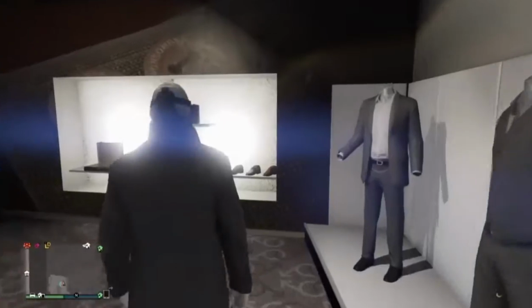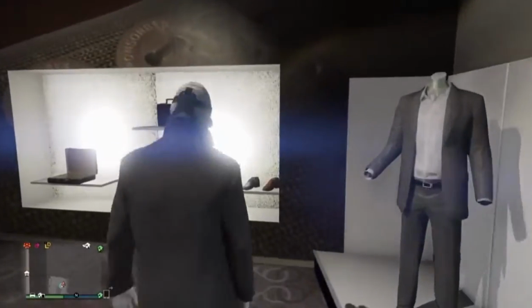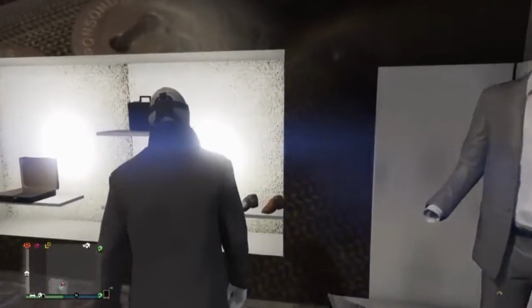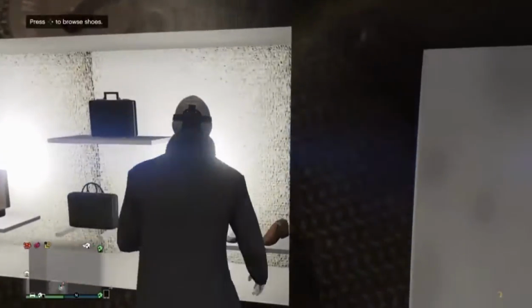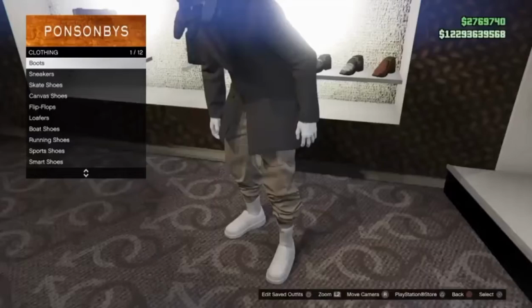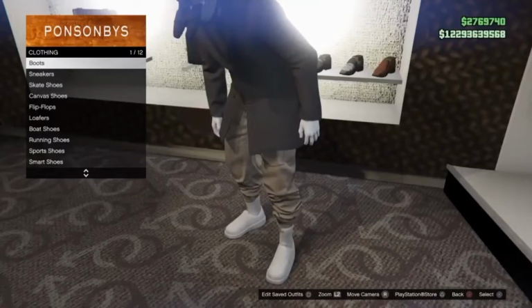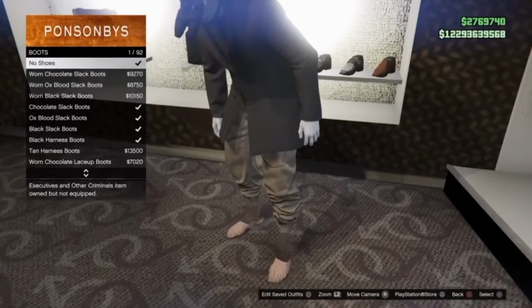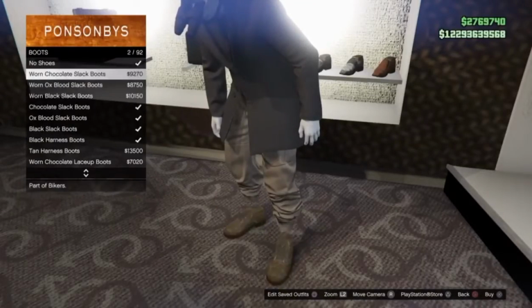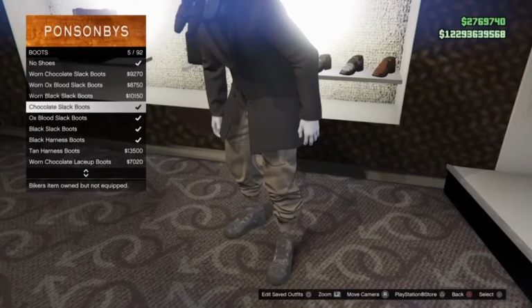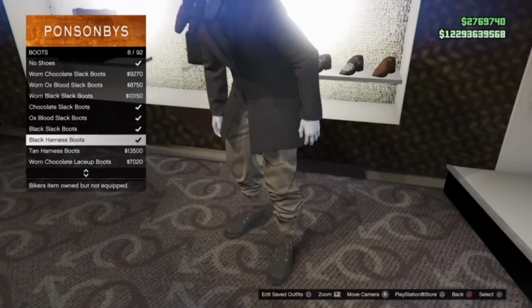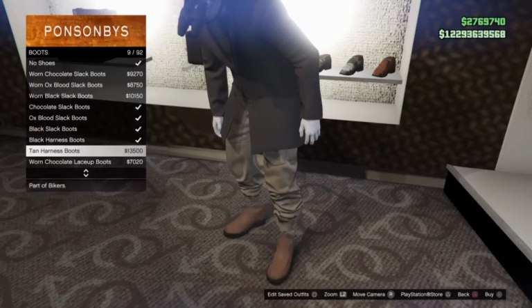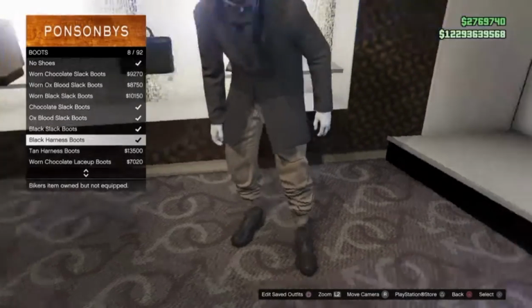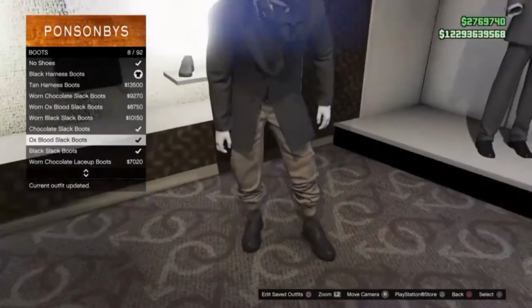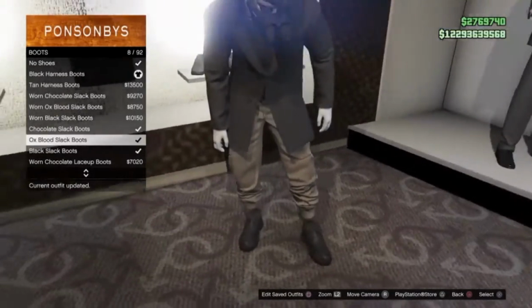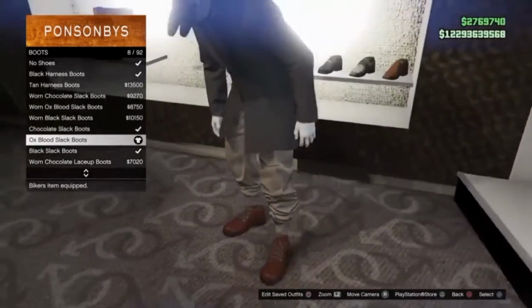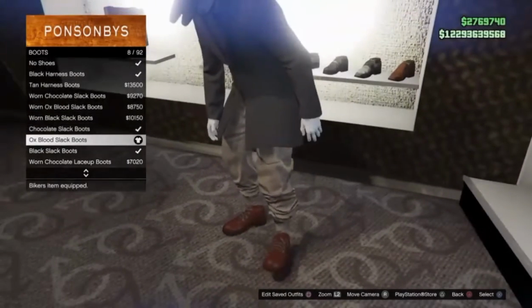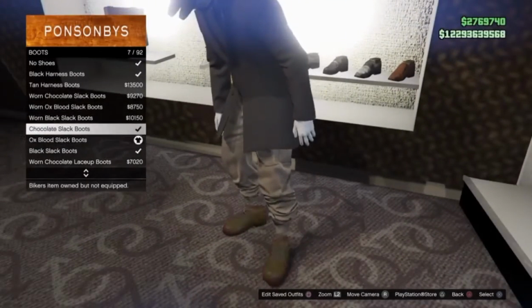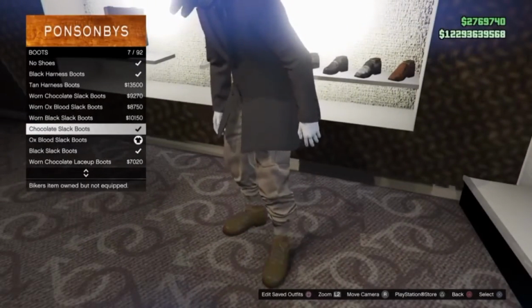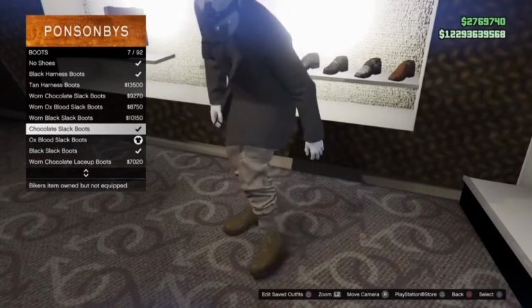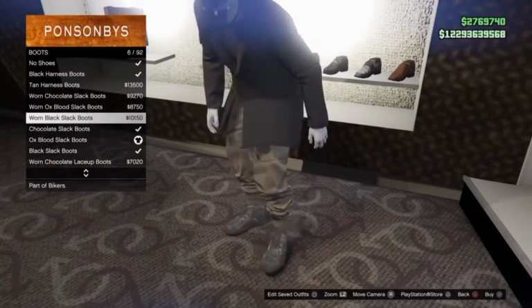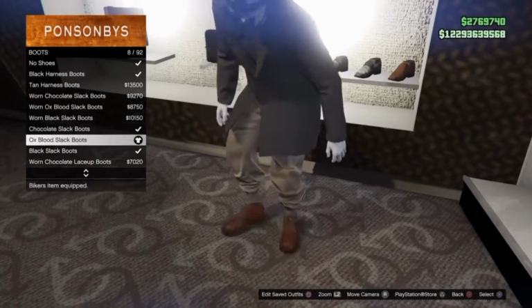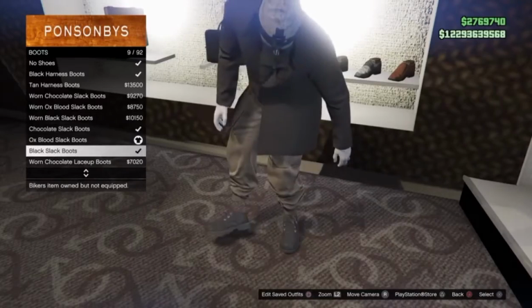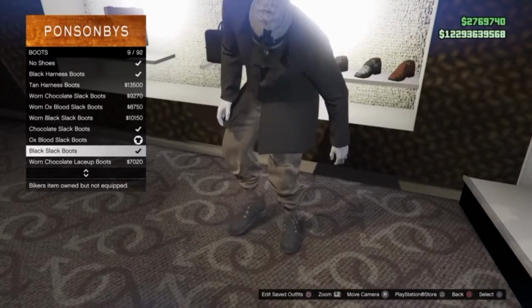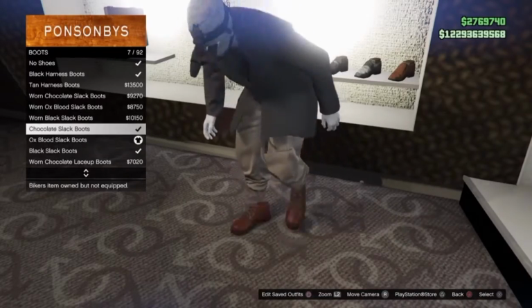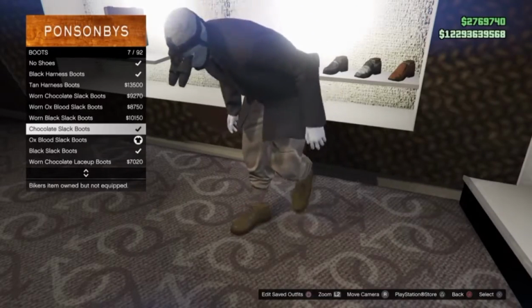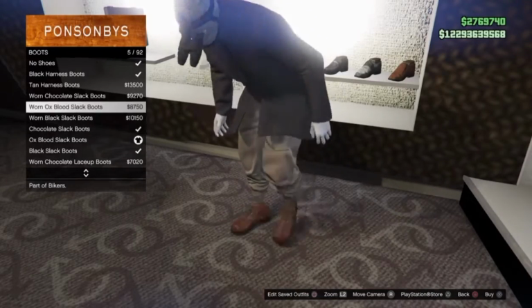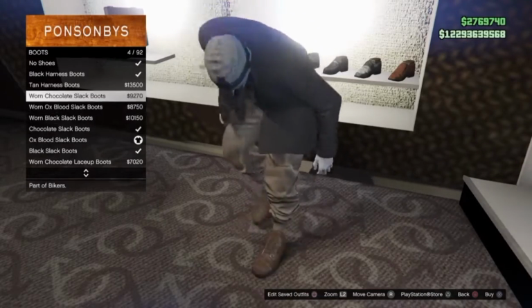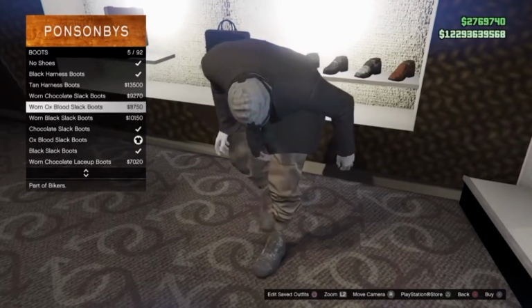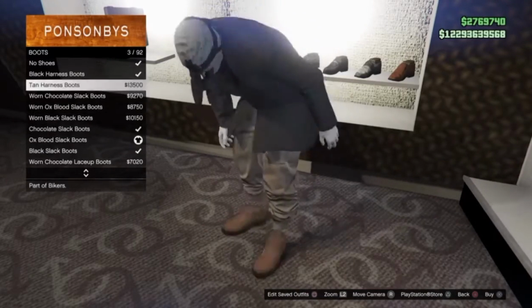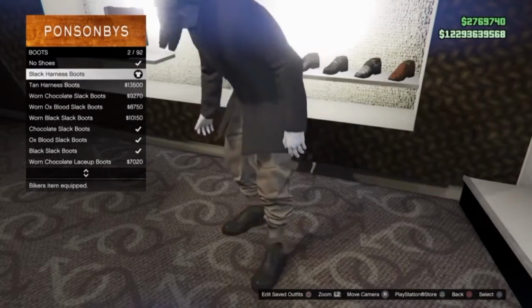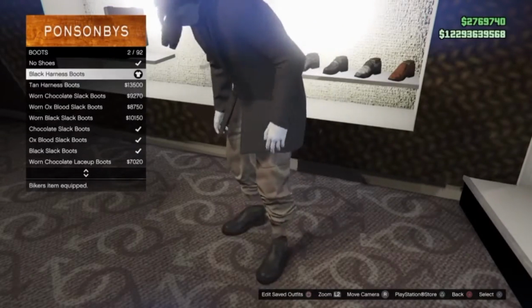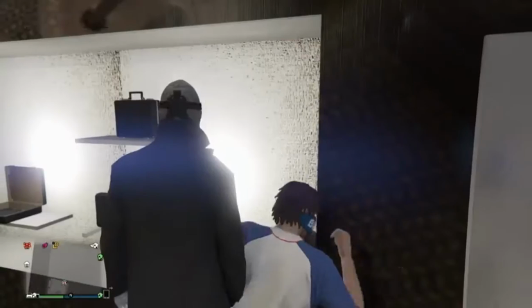Then head over to shoes. Go to boots and buy the black harness boots. There are a lot of them, so scroll until you find the harness boots.